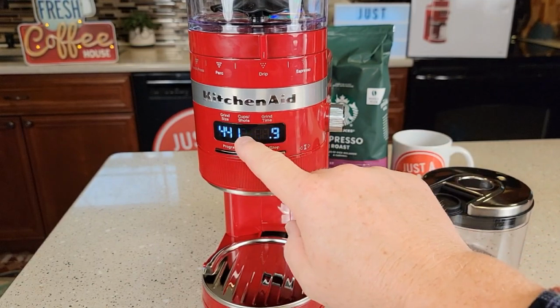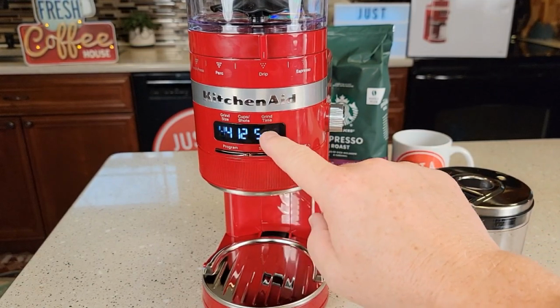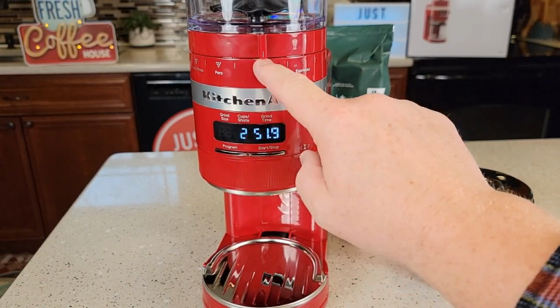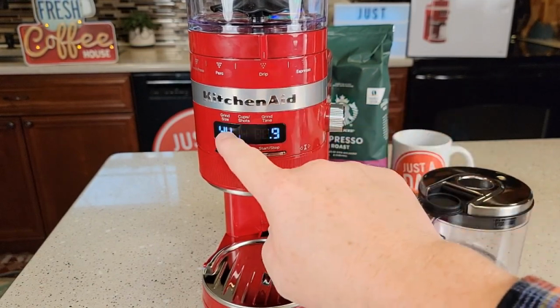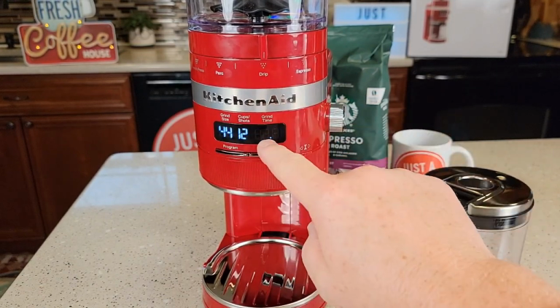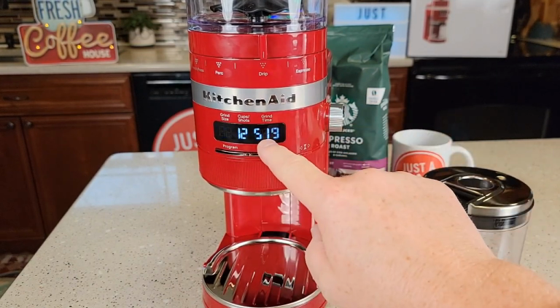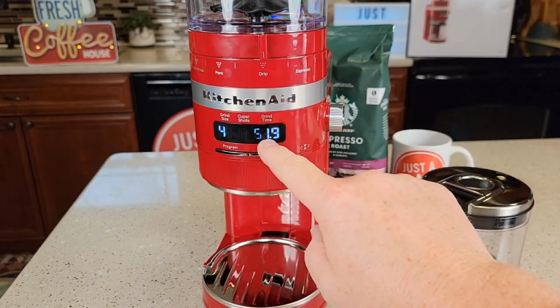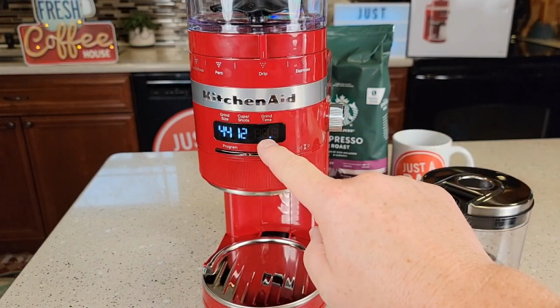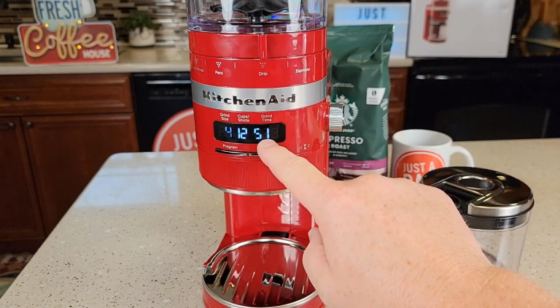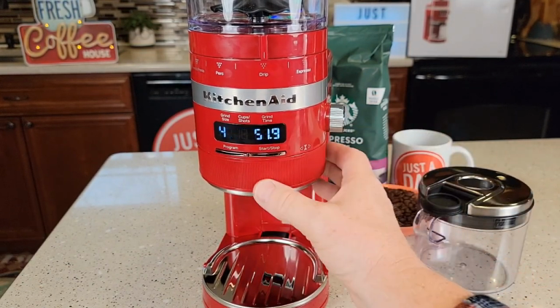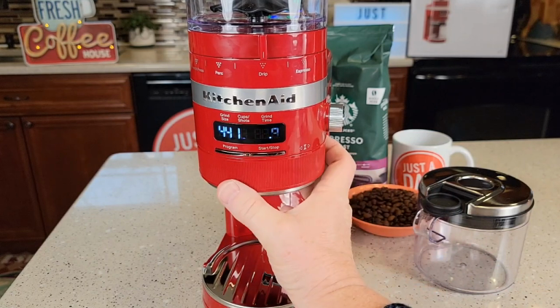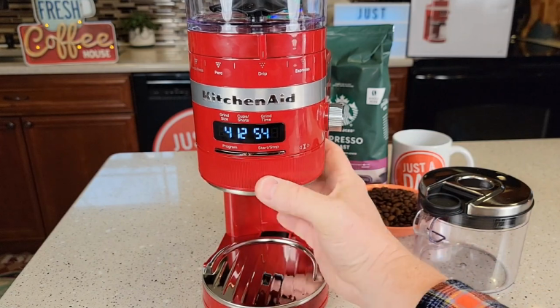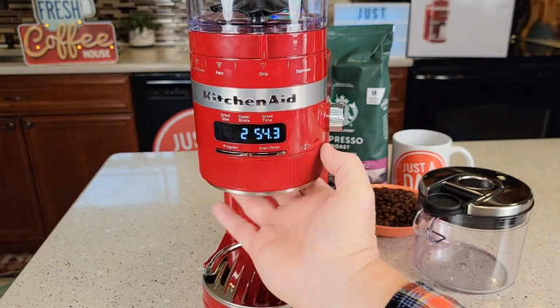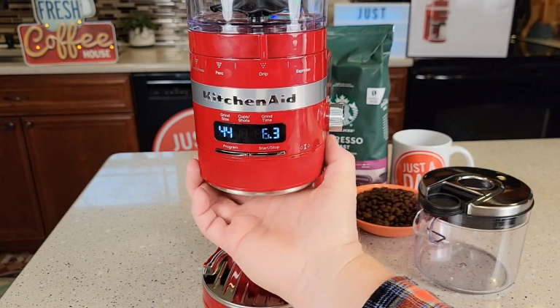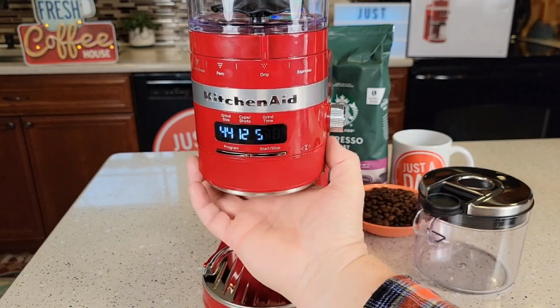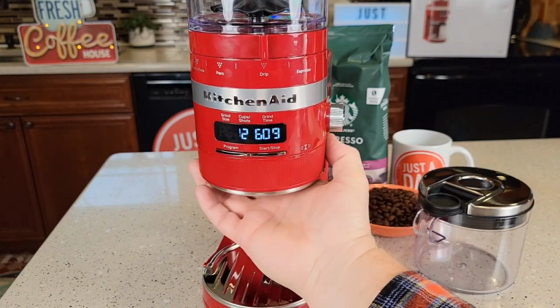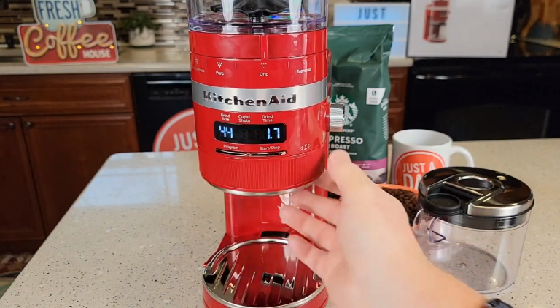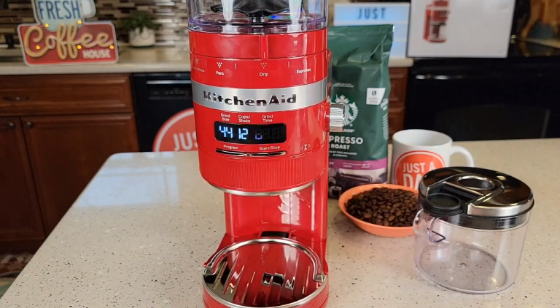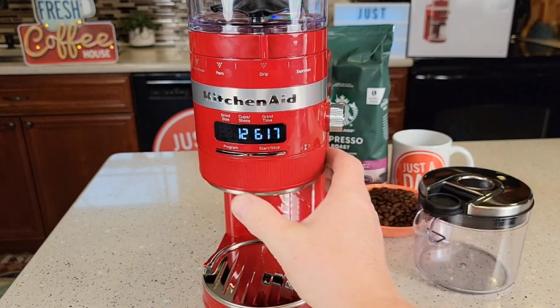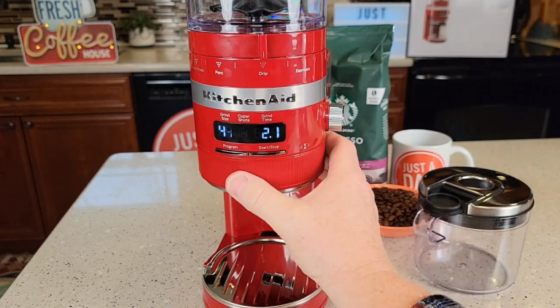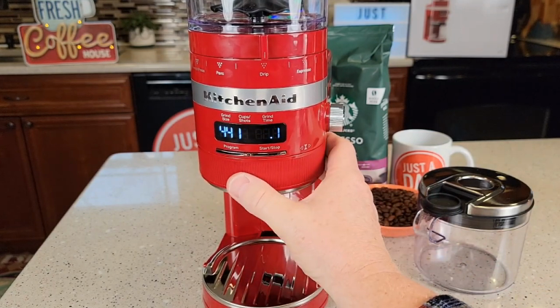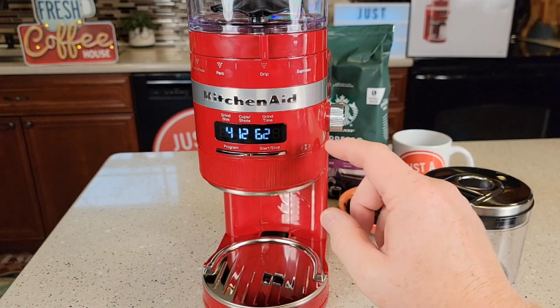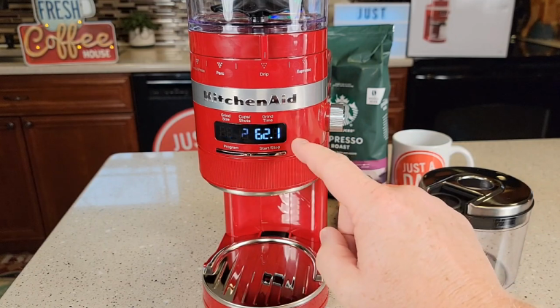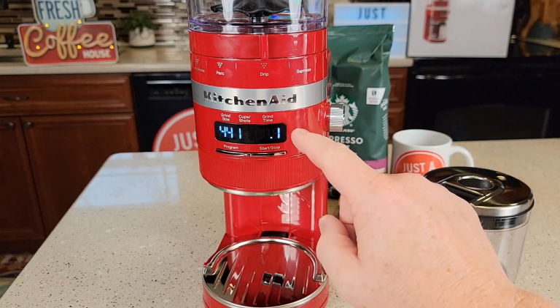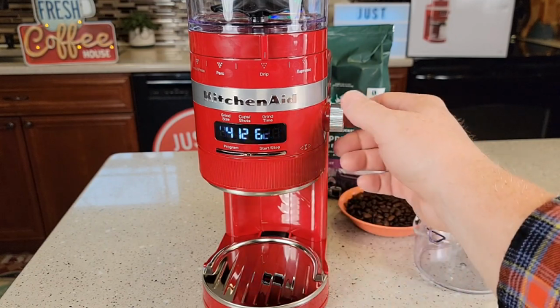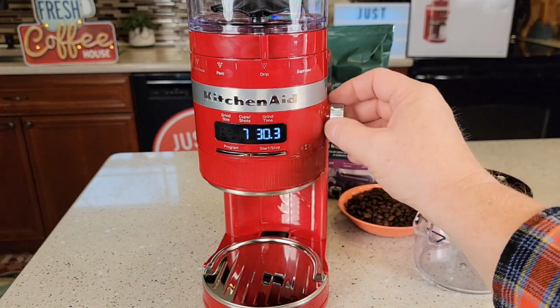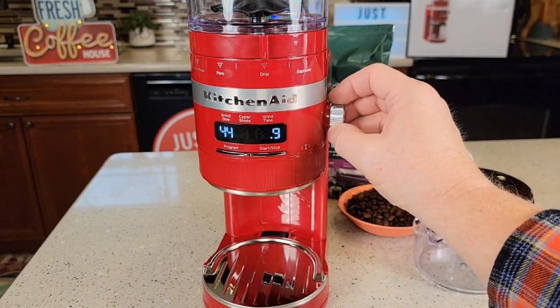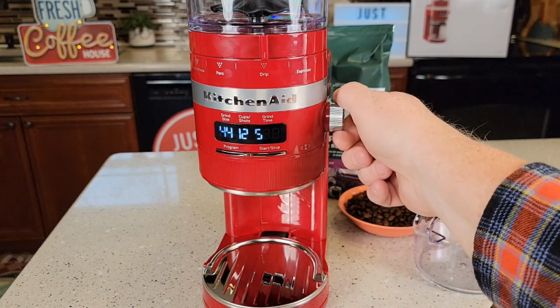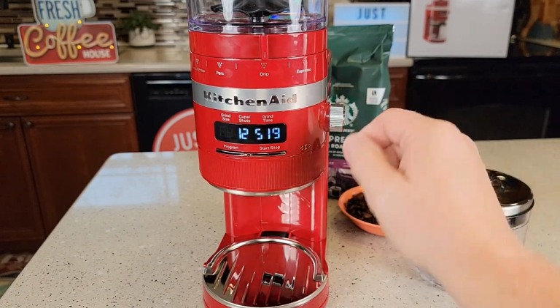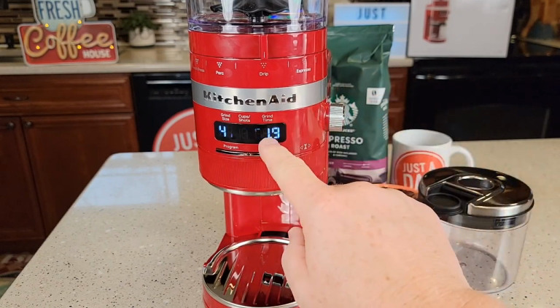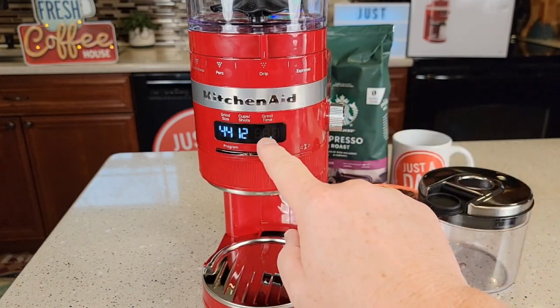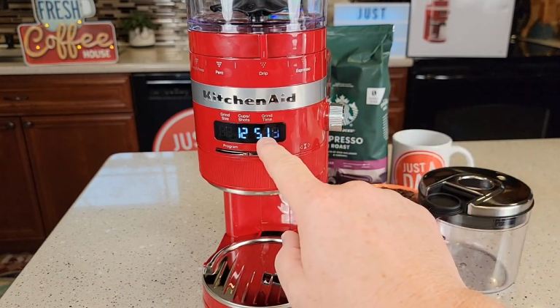At grind setting 44 and 12 cups, the factory preset is 51.9 seconds. But I can adjust that — say I want mine to be 62 seconds. However, if I go away from that setting and come back, it always reverts to the factory default.